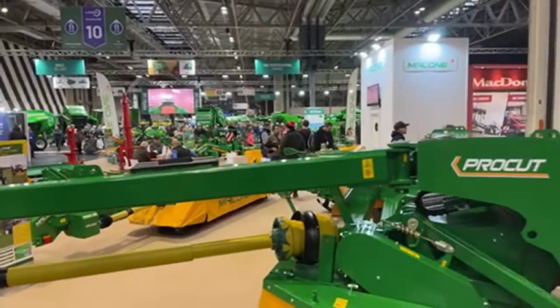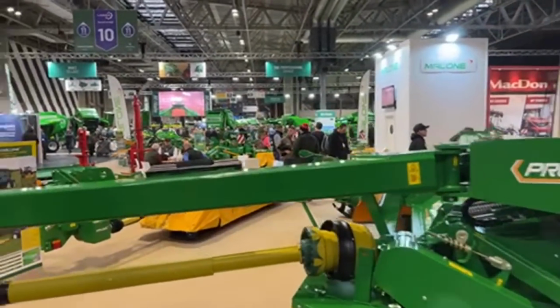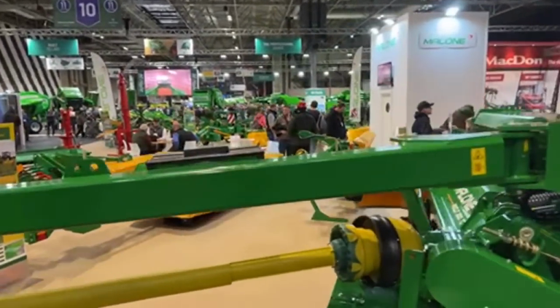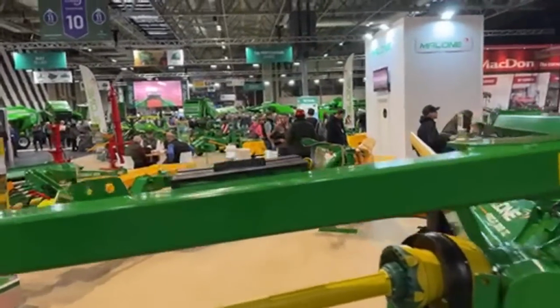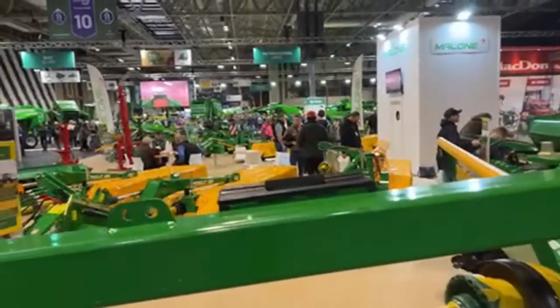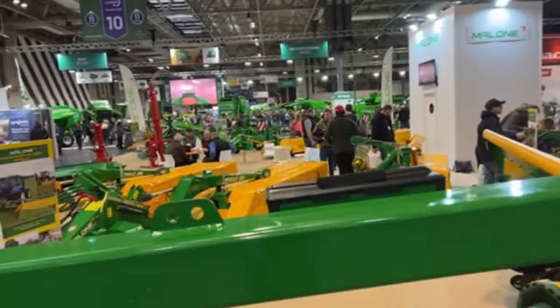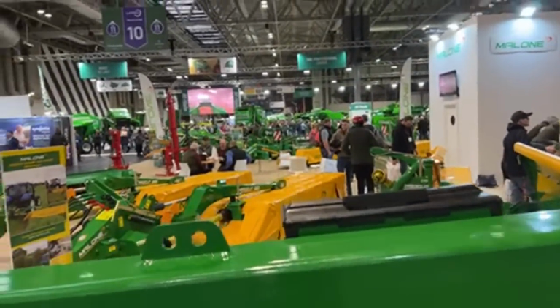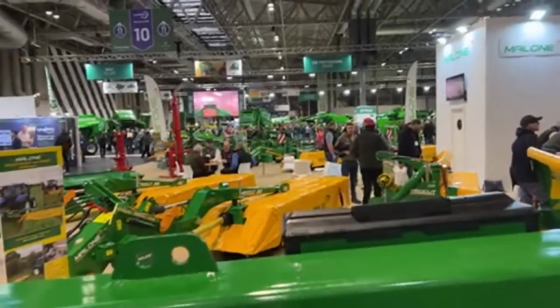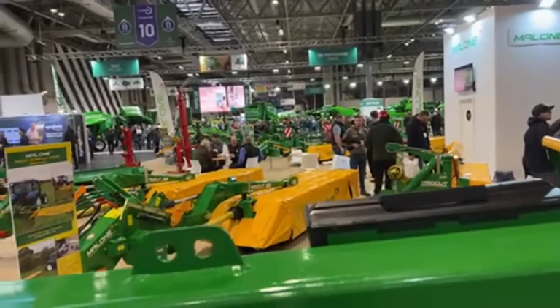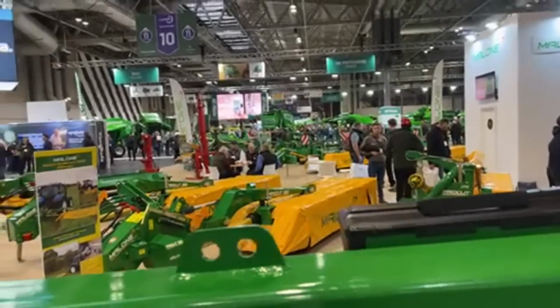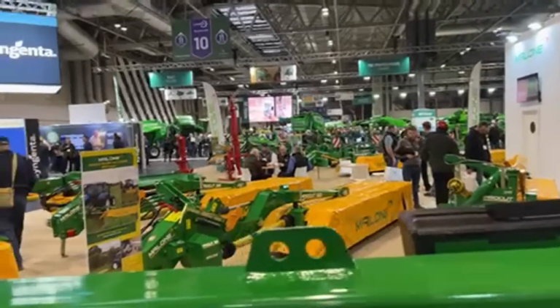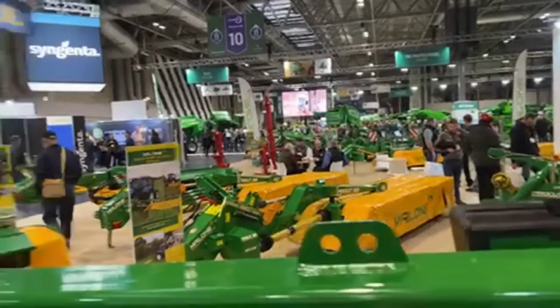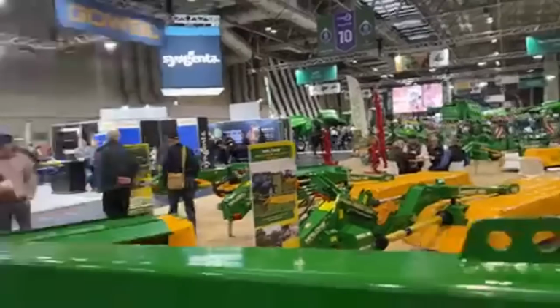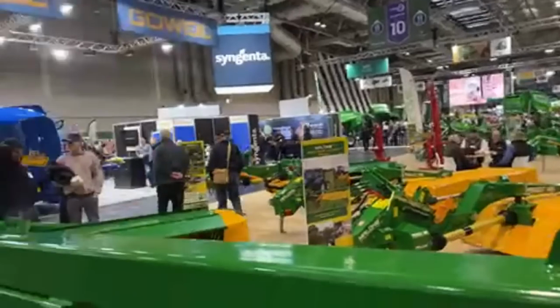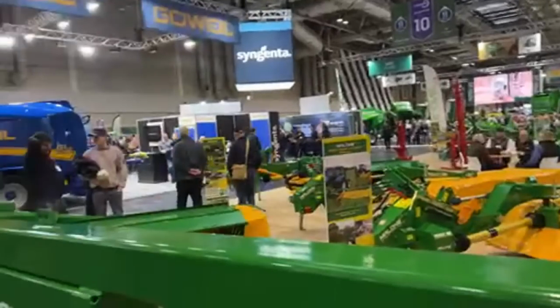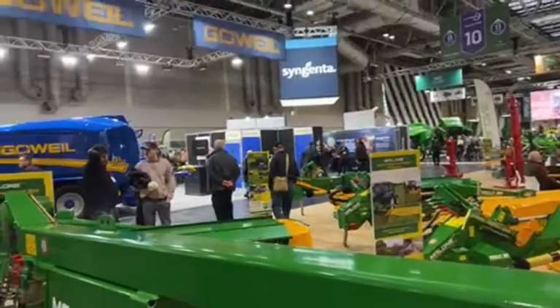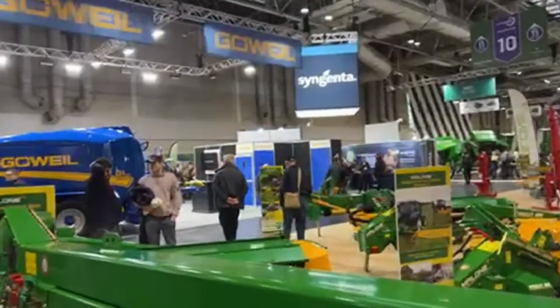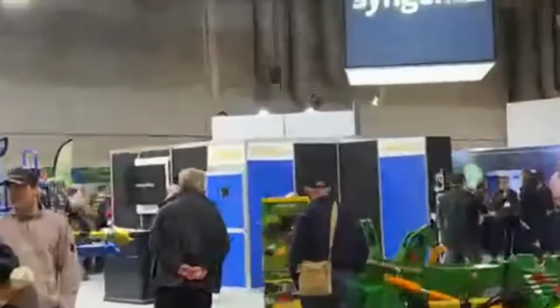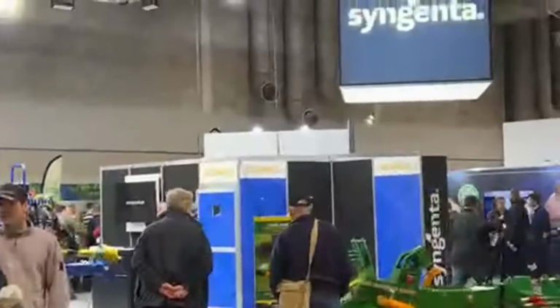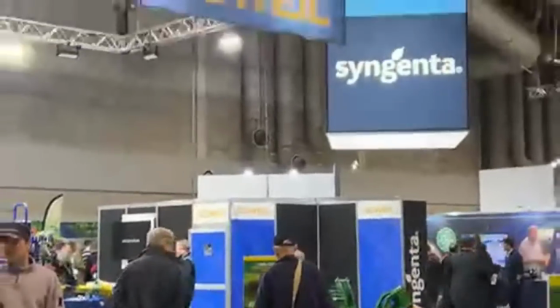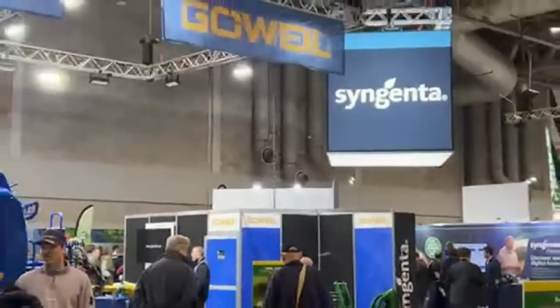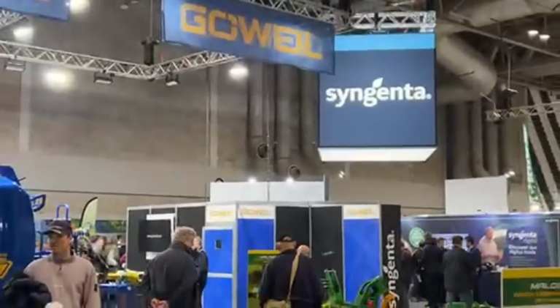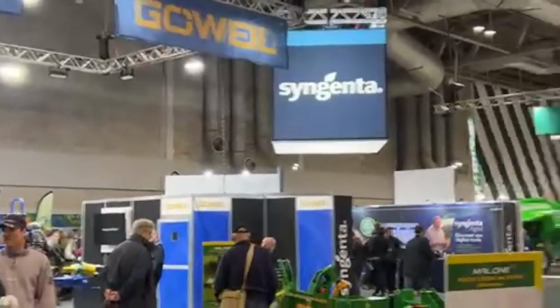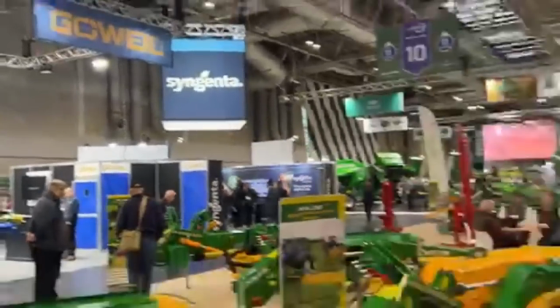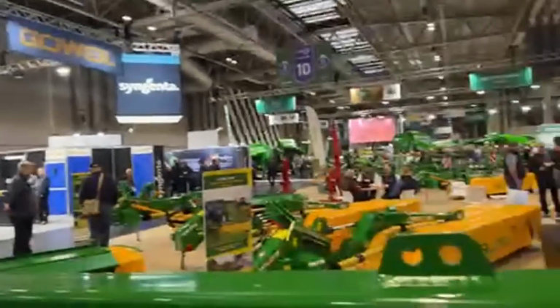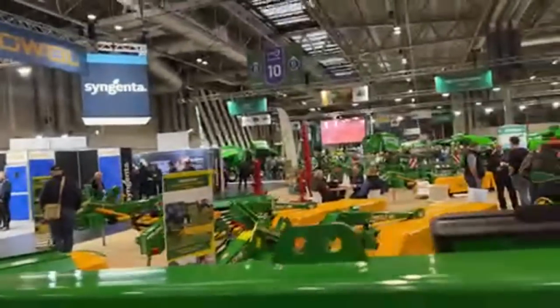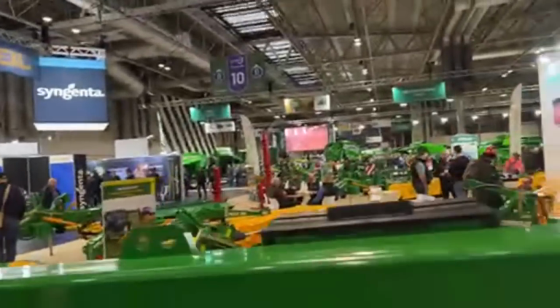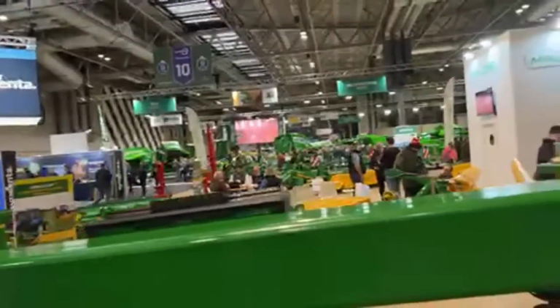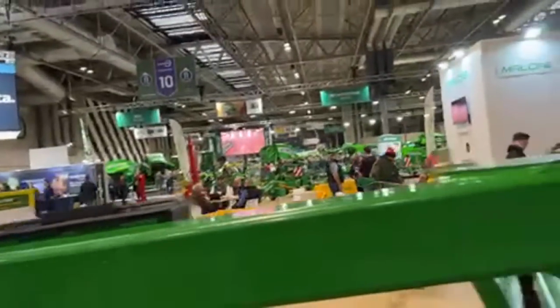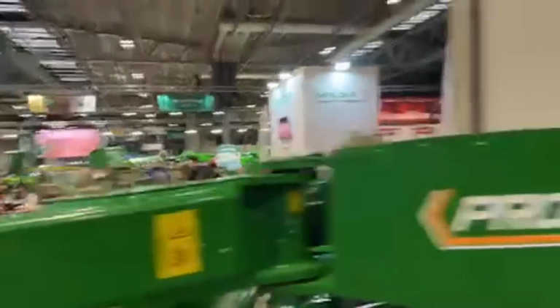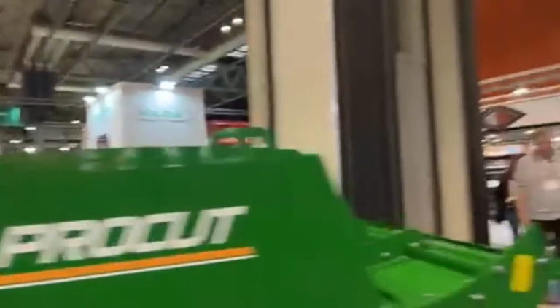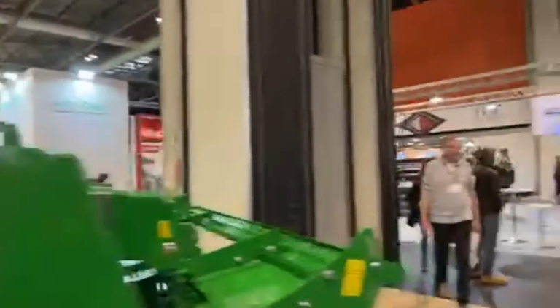Here's the Kale stand — big stand as well. Smaller ones than Yenta. Crop protection and seed company.